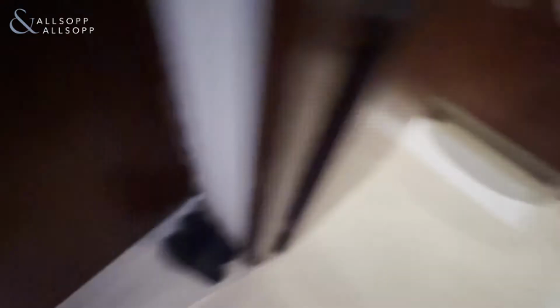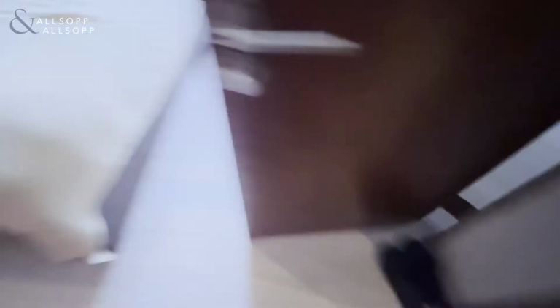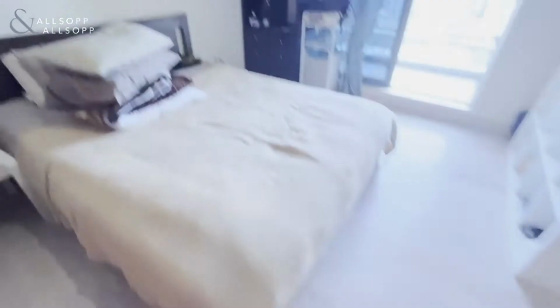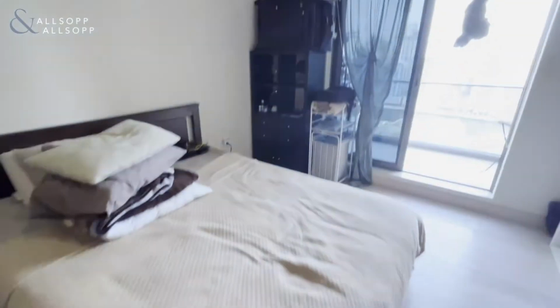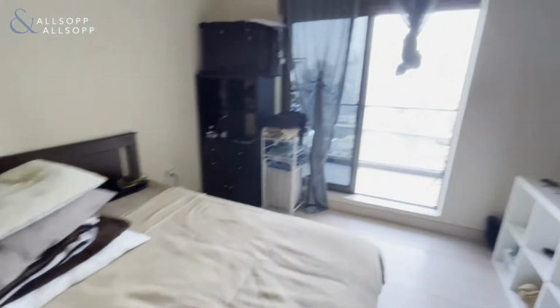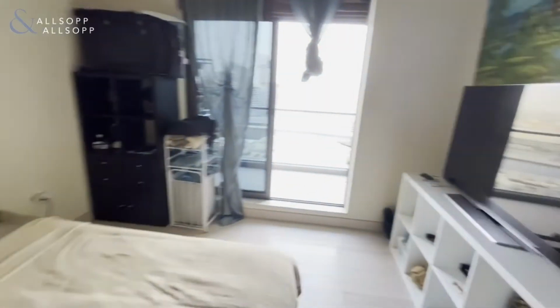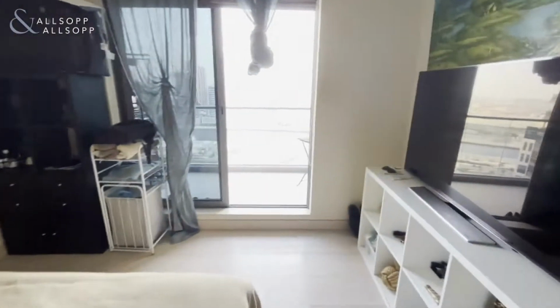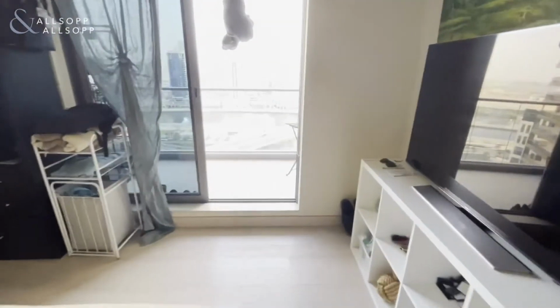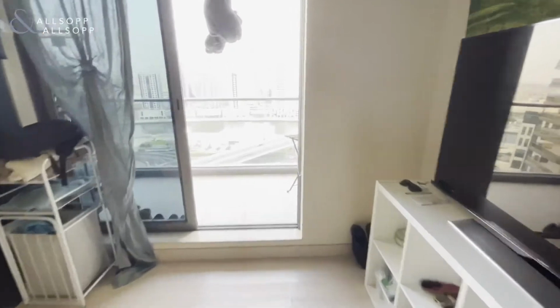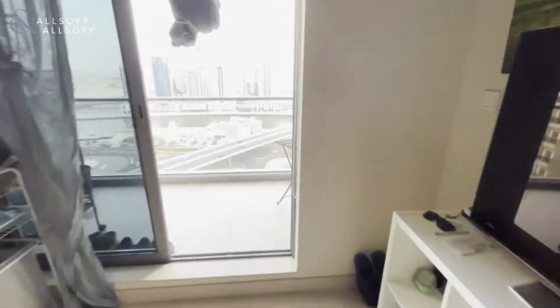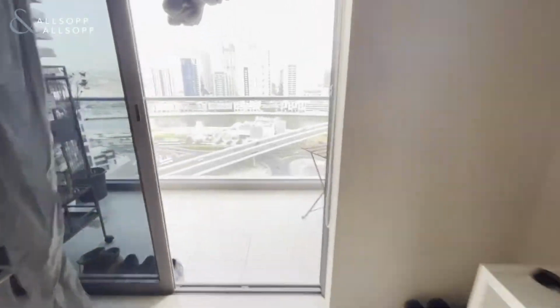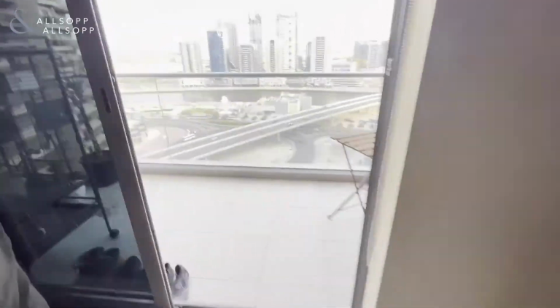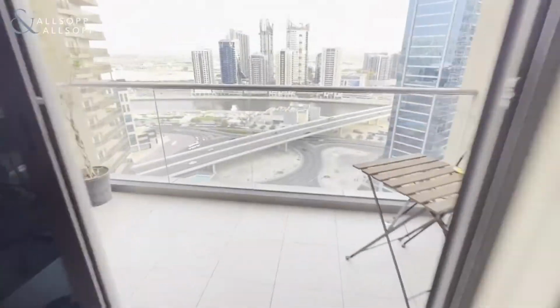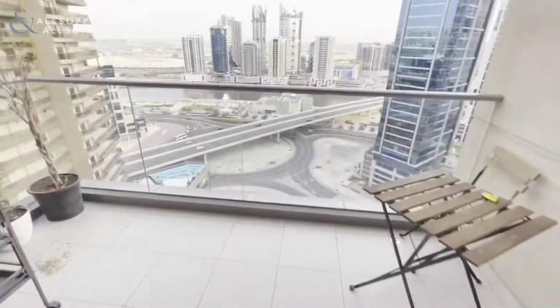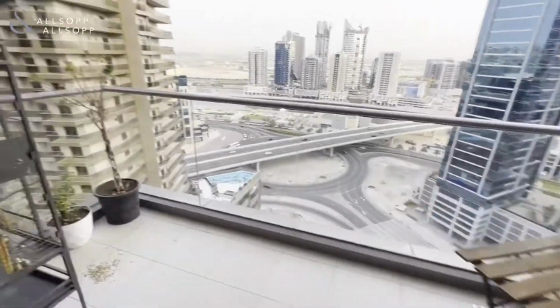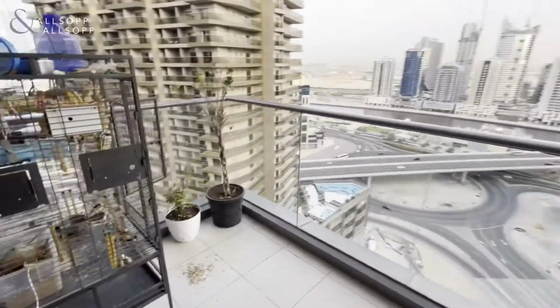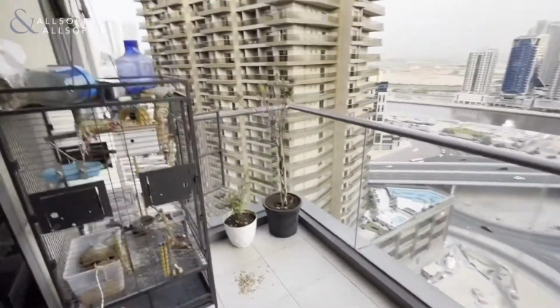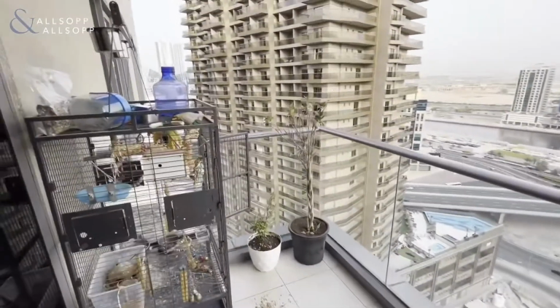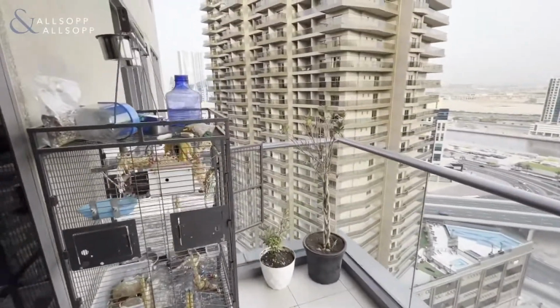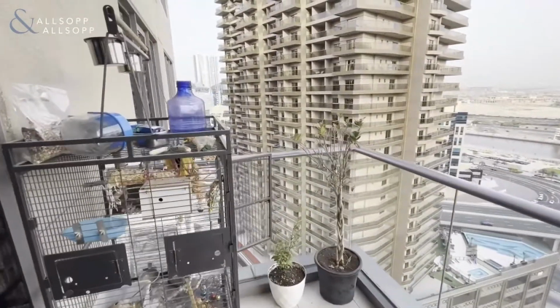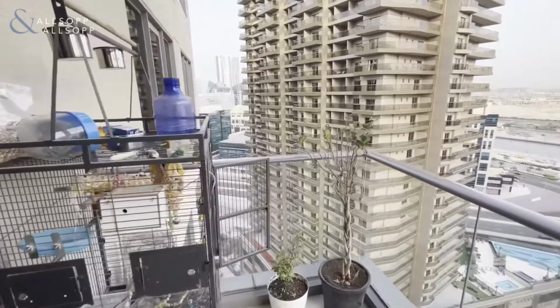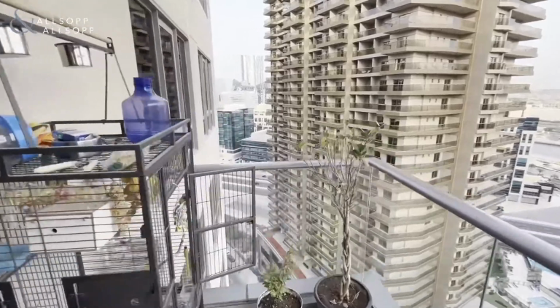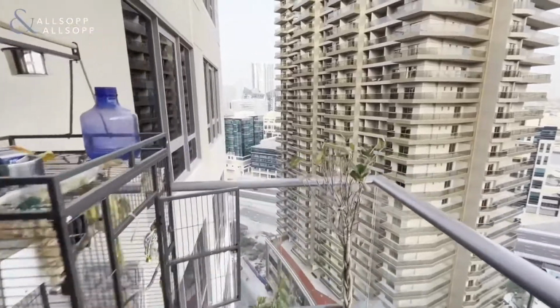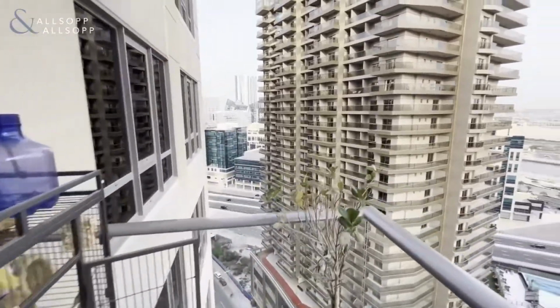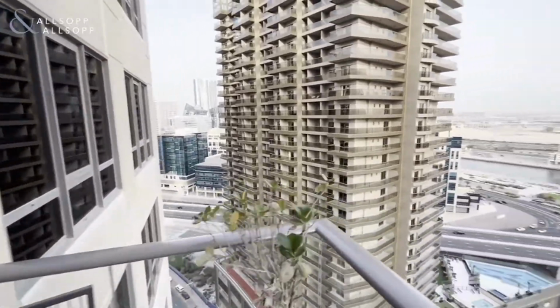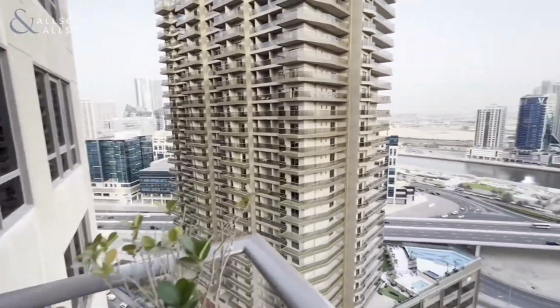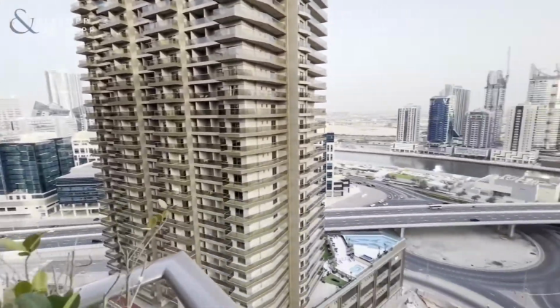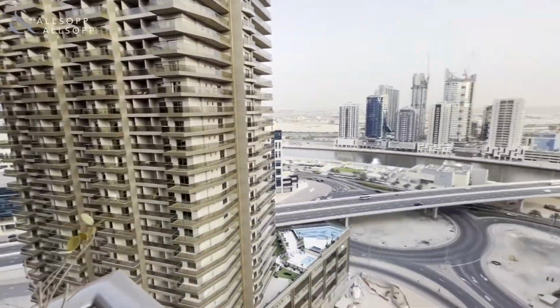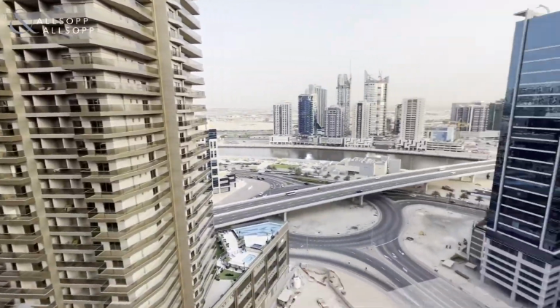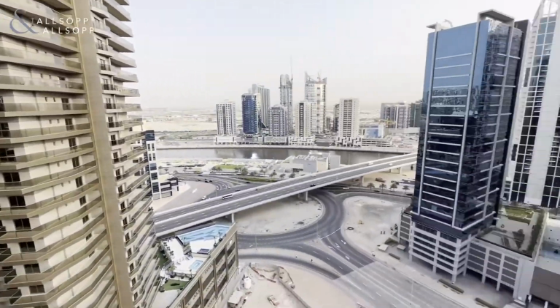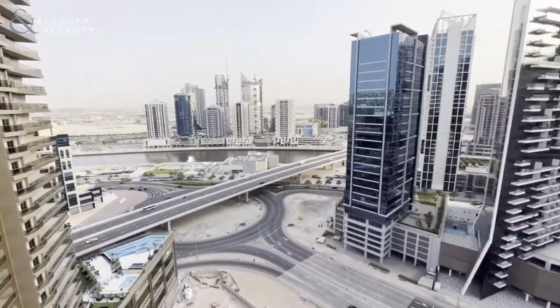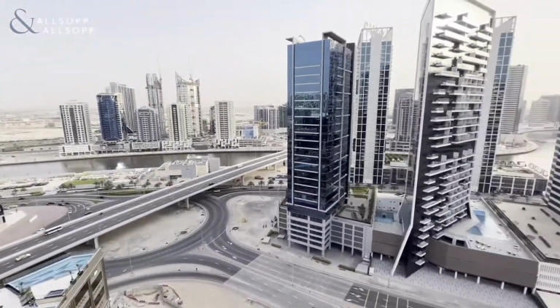The apartment will be available at the end of April. And as you step out, you're not overlooked at all — you have views over the canal, really private, nice high floor as well.